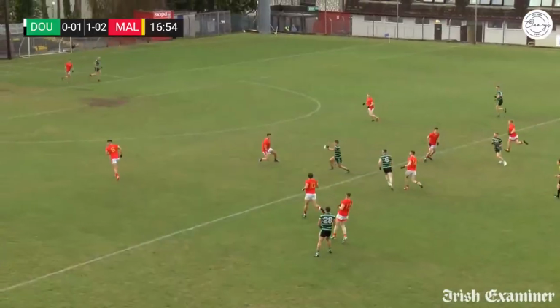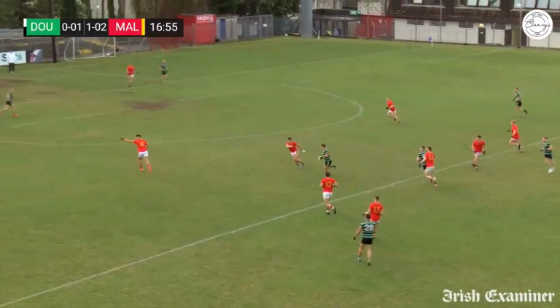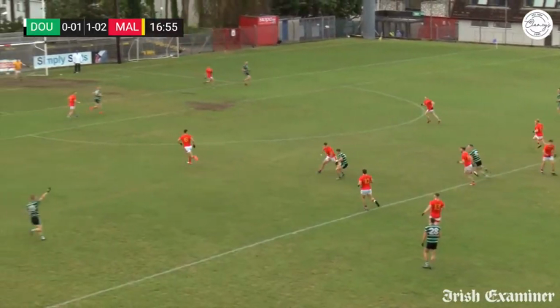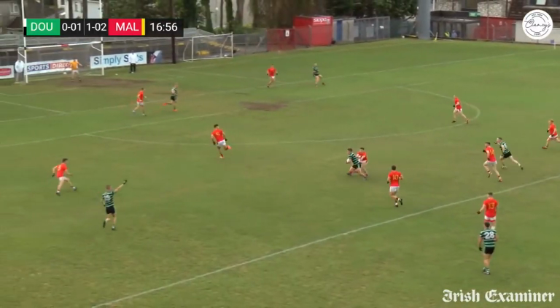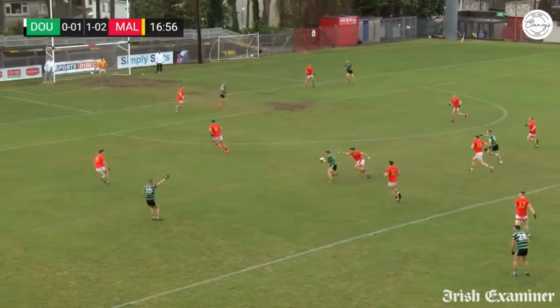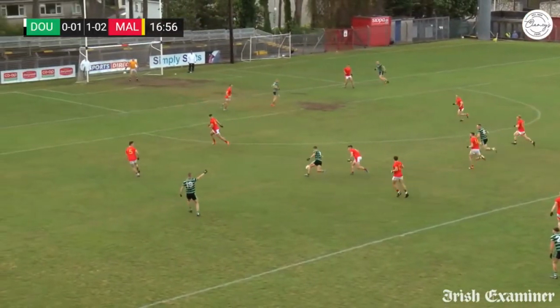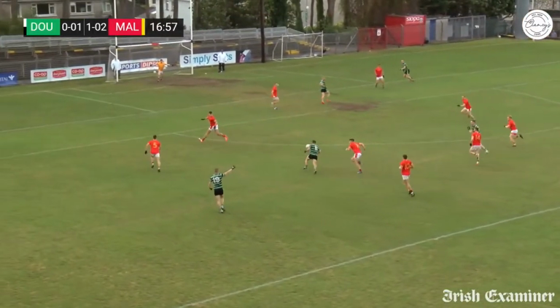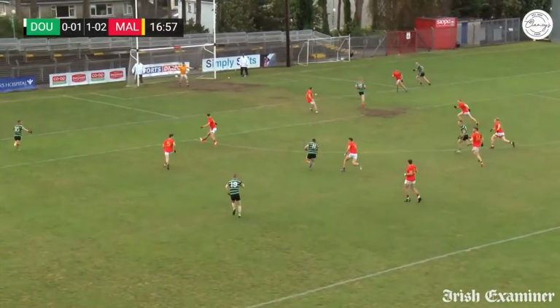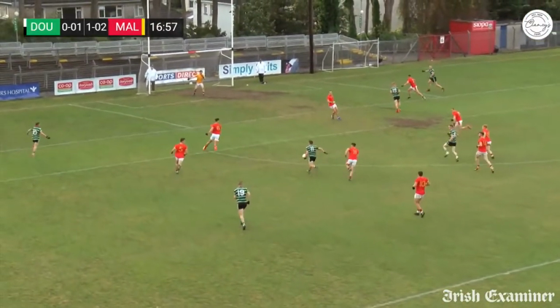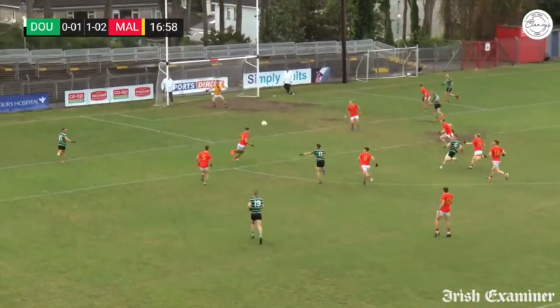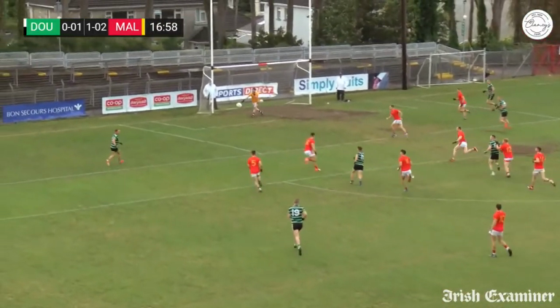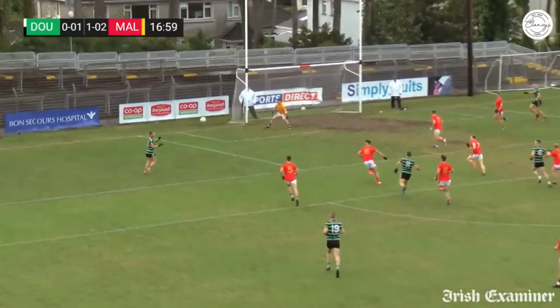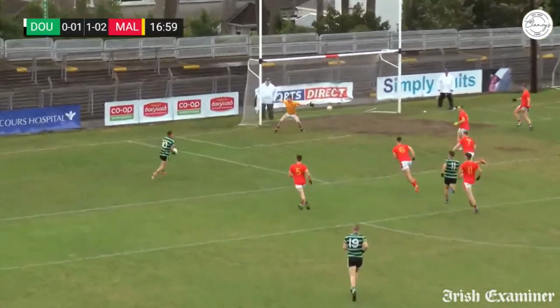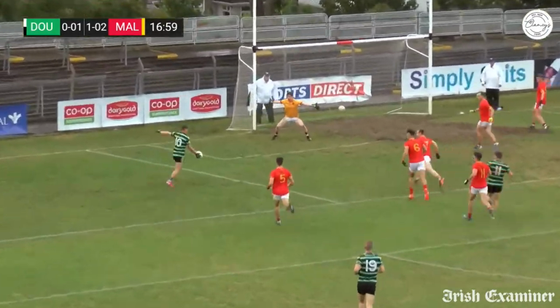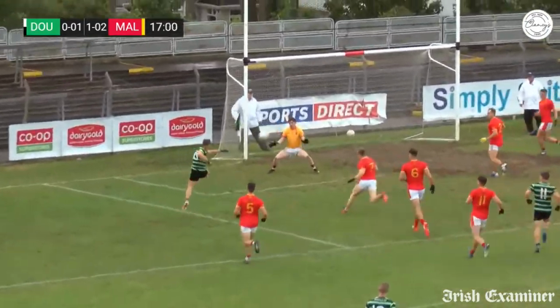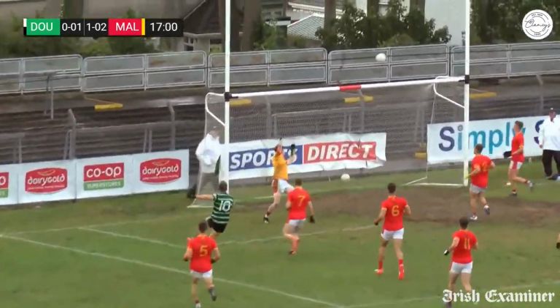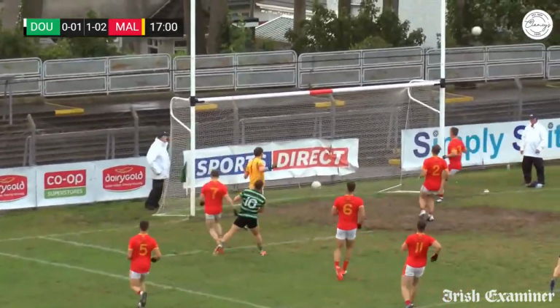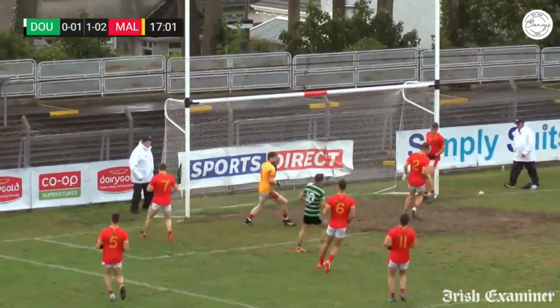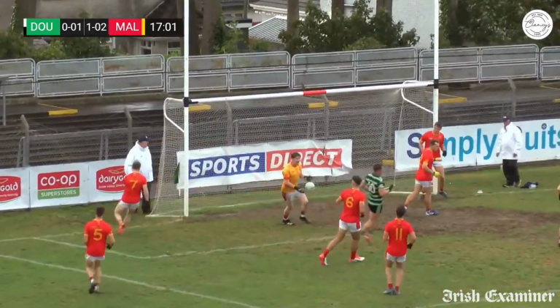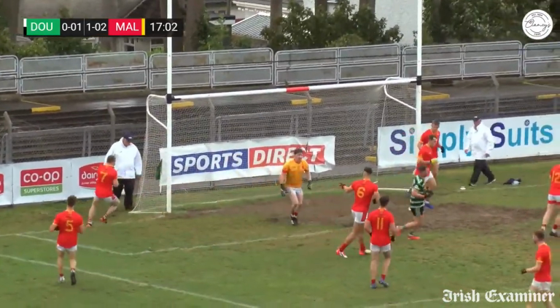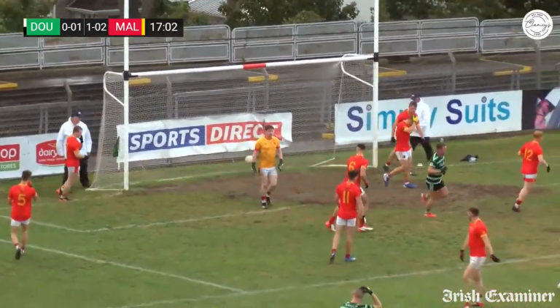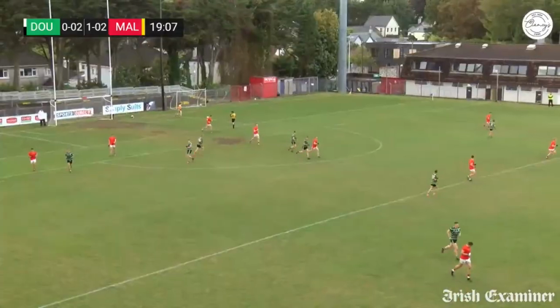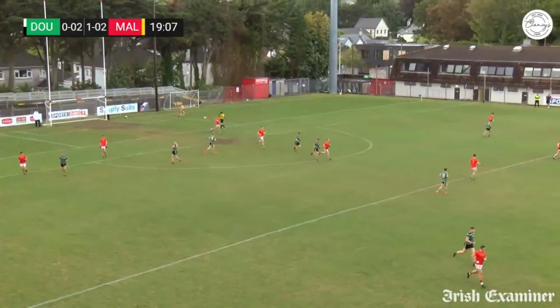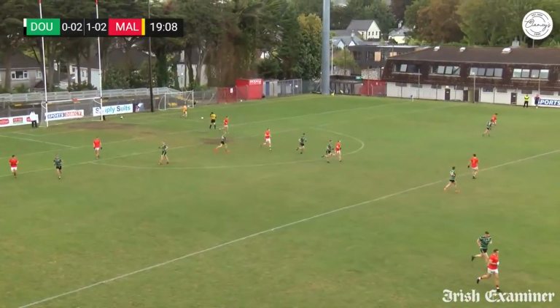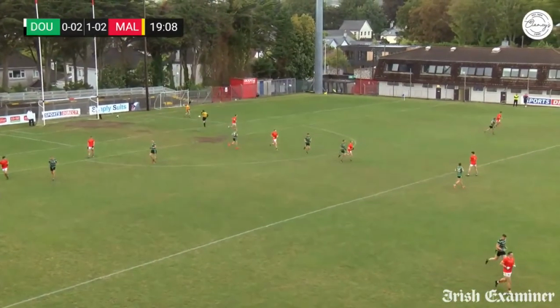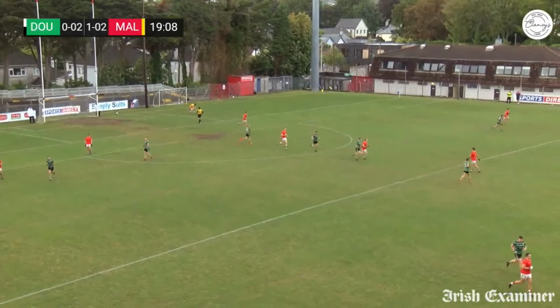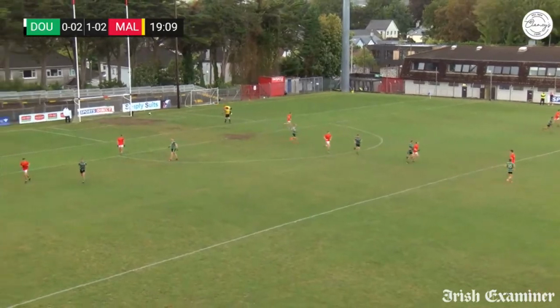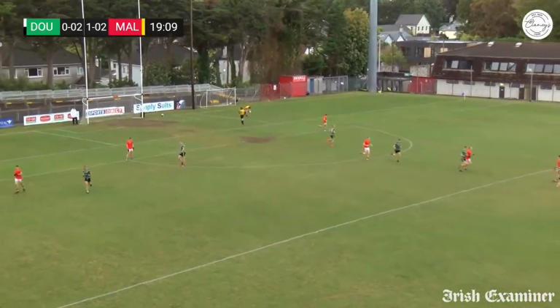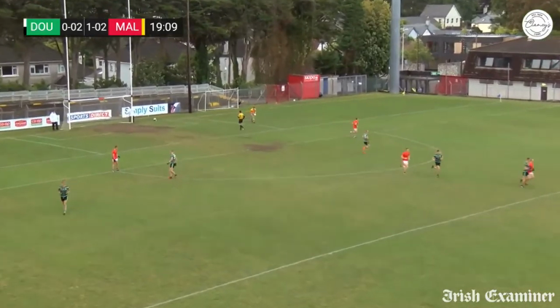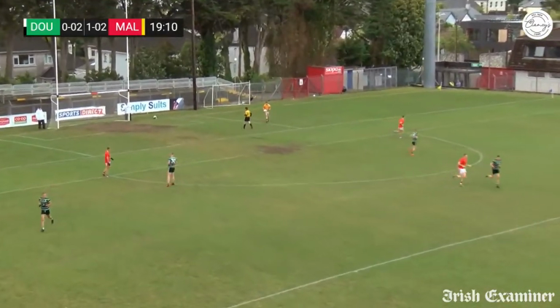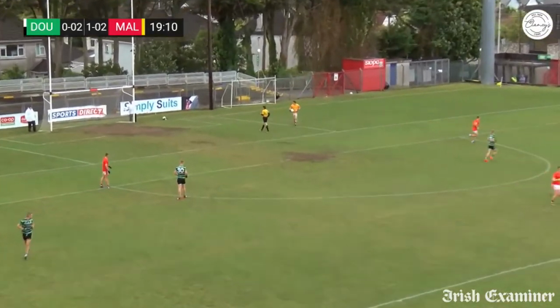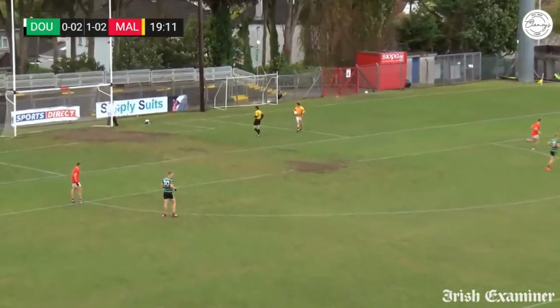What will Douglas respond with now? It's Sean Powder going forward, Powder onto the 21, support from Derek Kelly. Kelly with the shot — he's fizzed it over the crowd. And so it's now one goal and two points to Mallow, two points to Douglas.